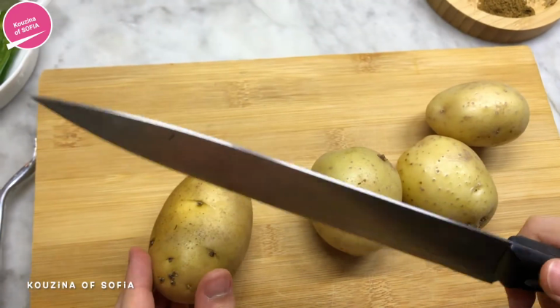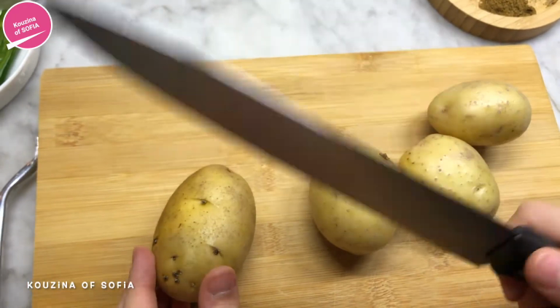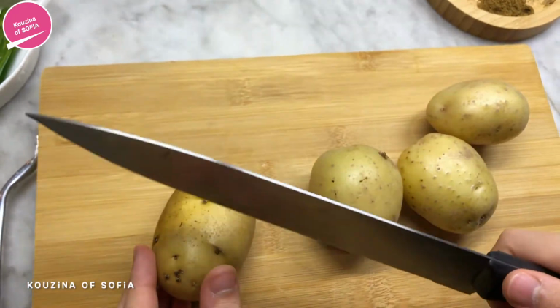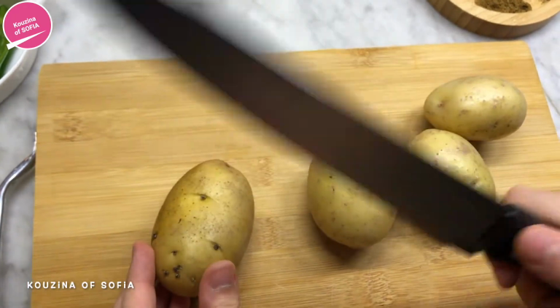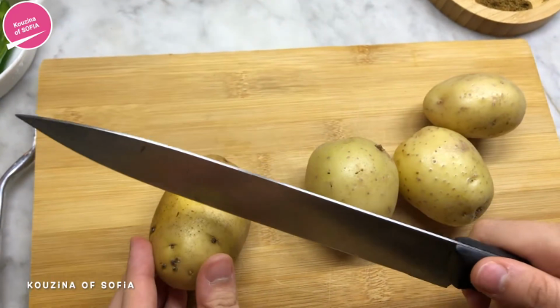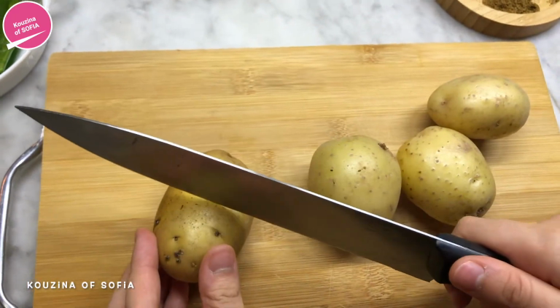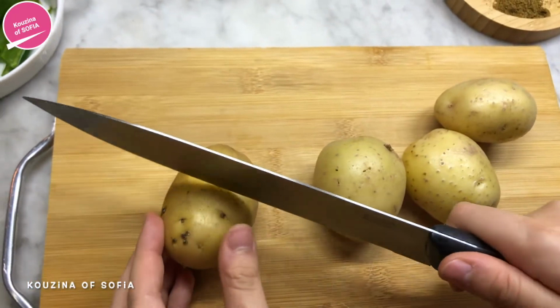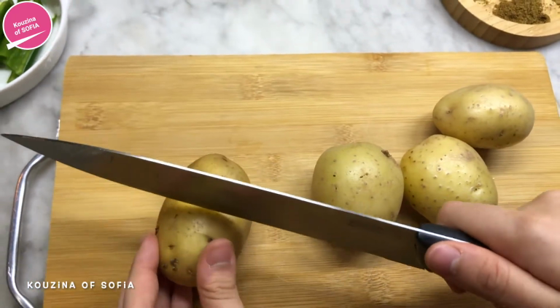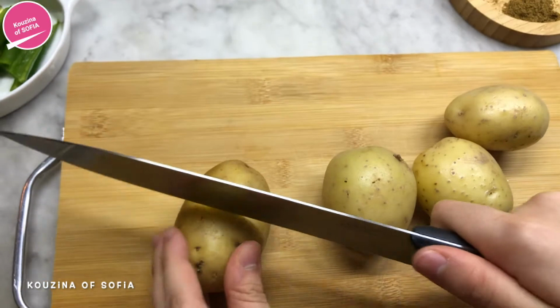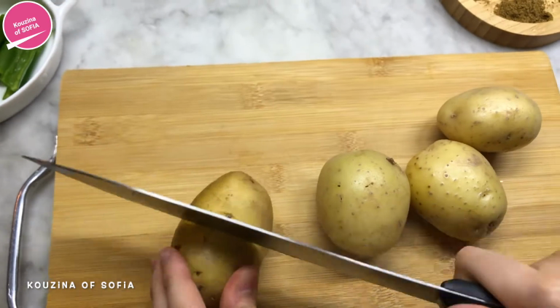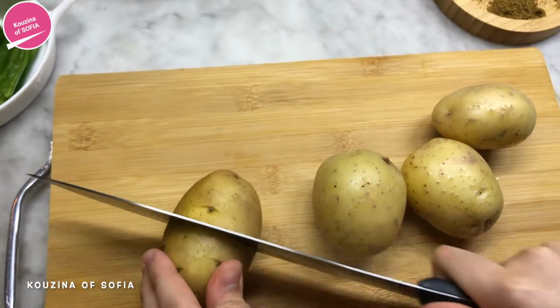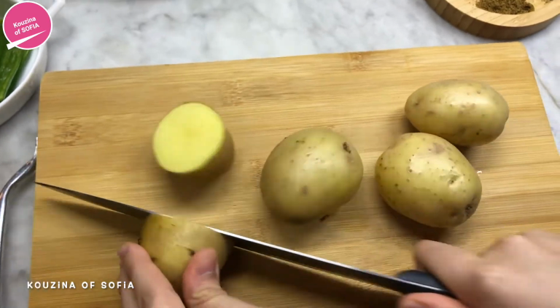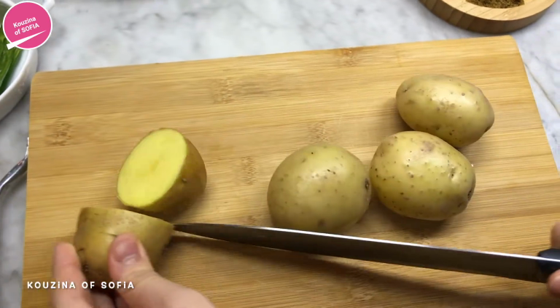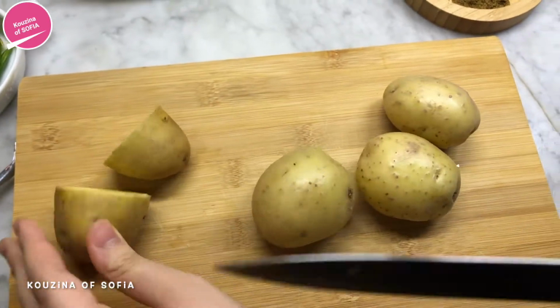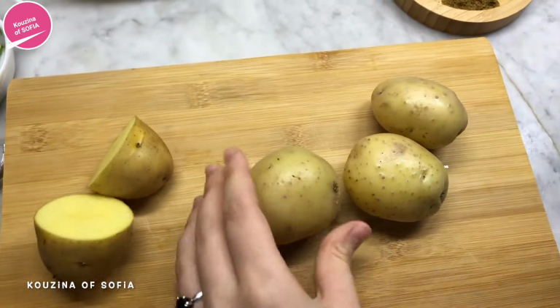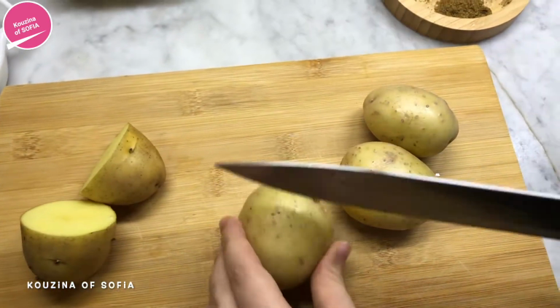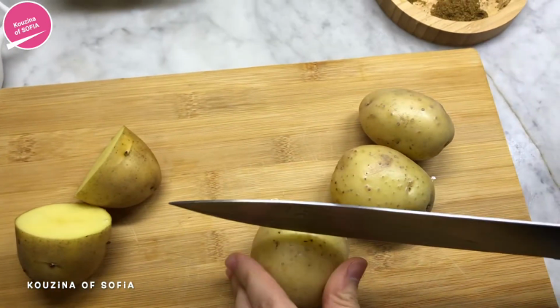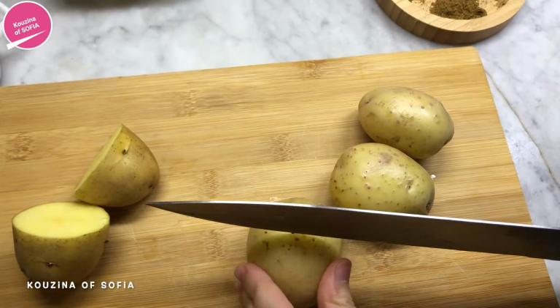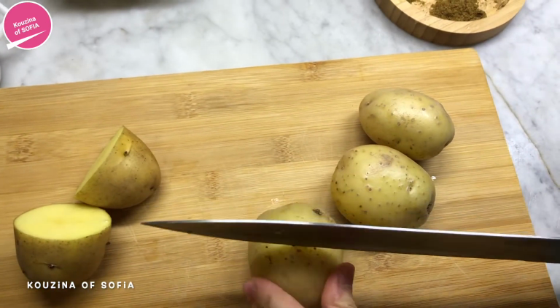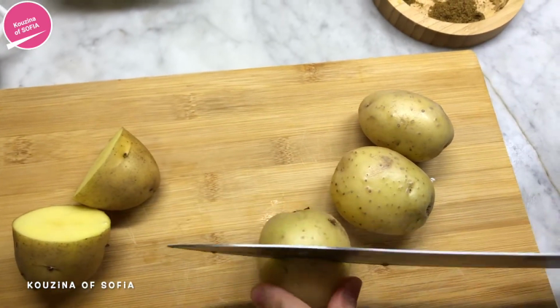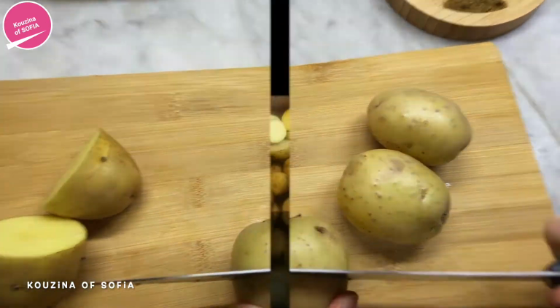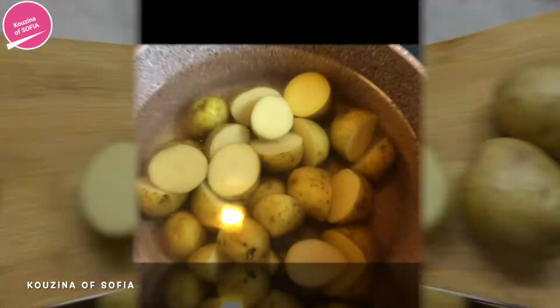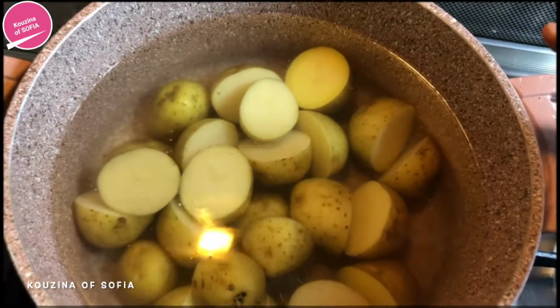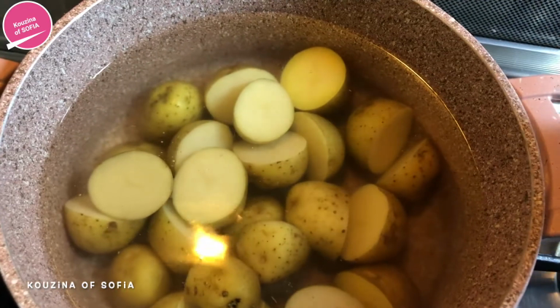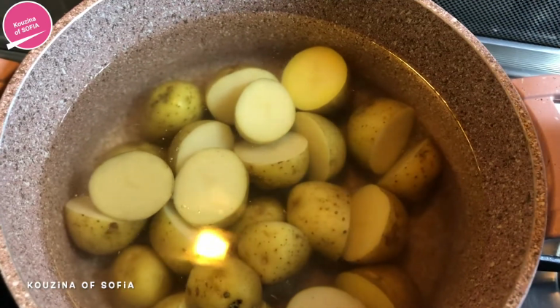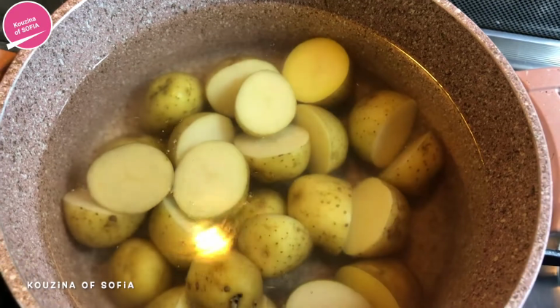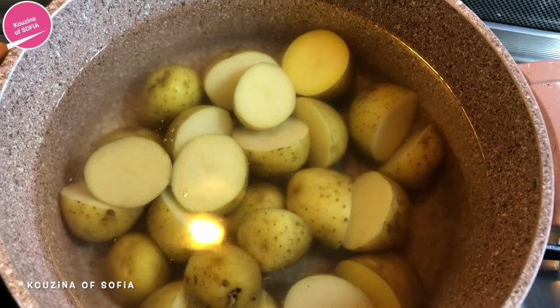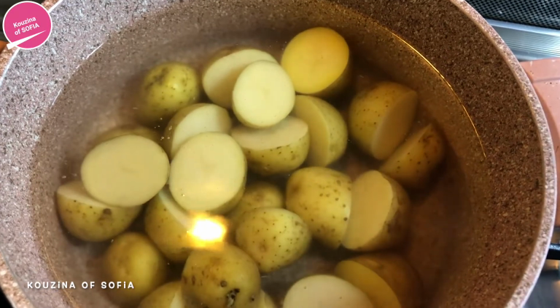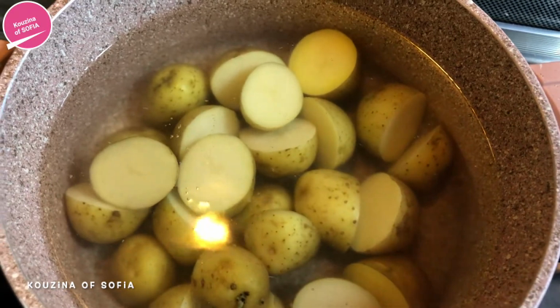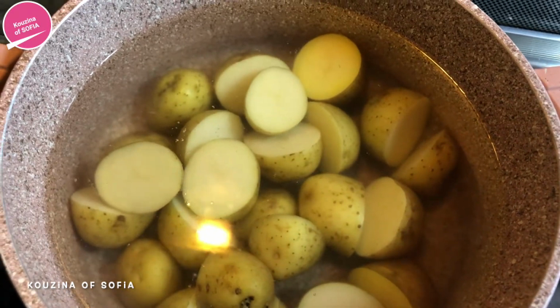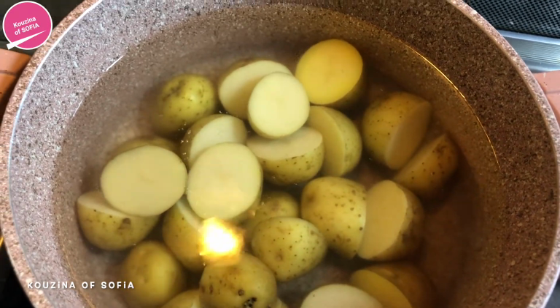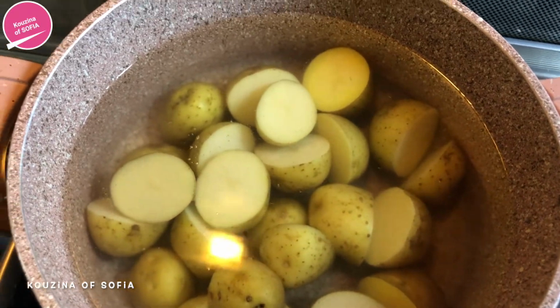Our first step is to cut the potatoes in half, and now we're just going to boil them in some water.